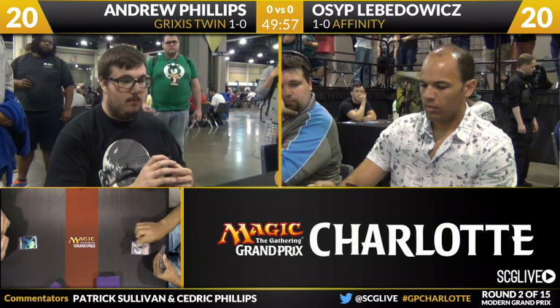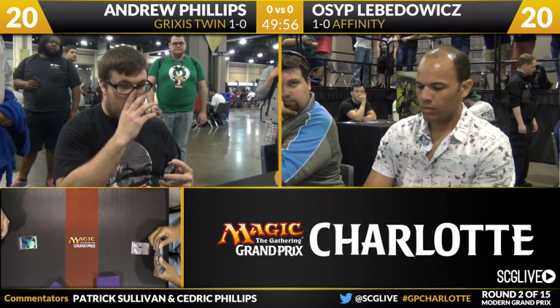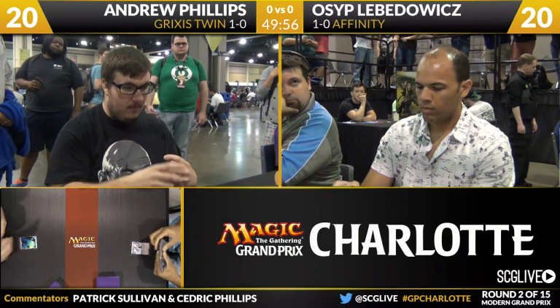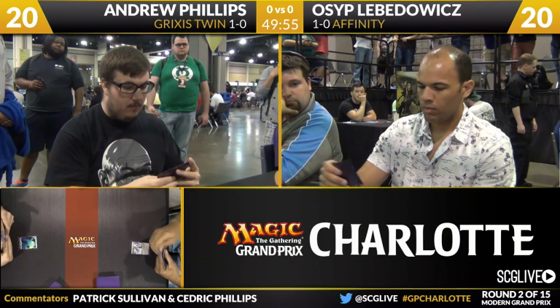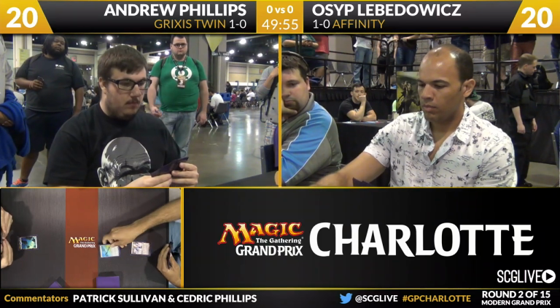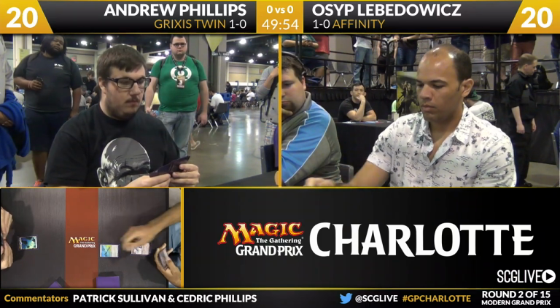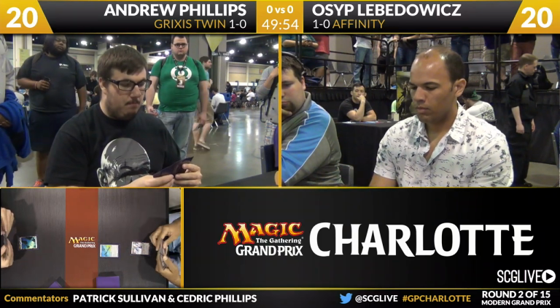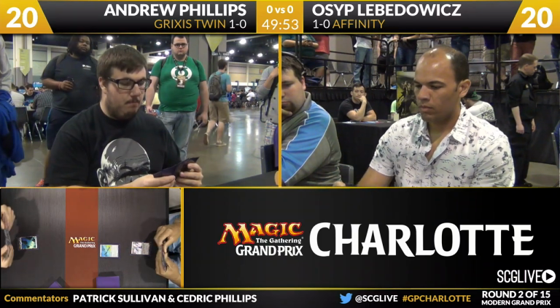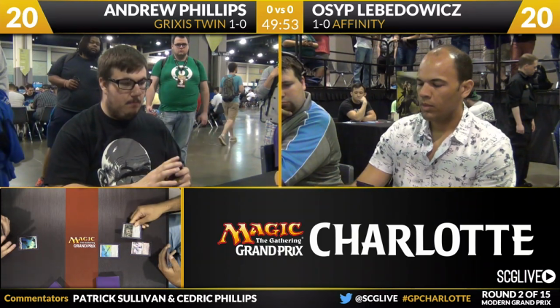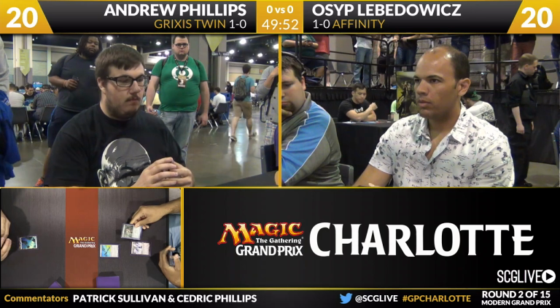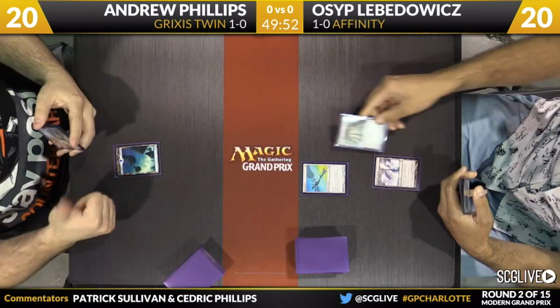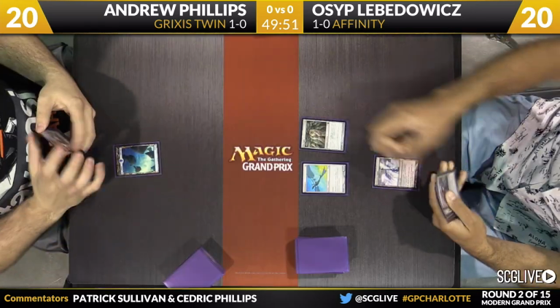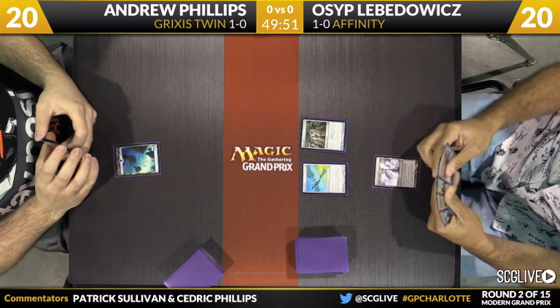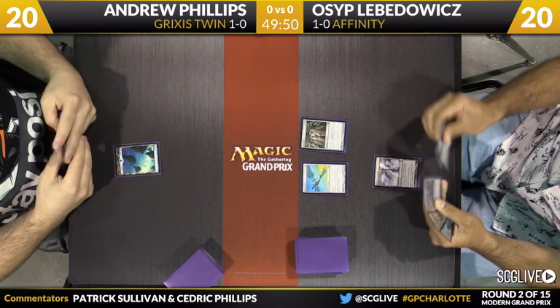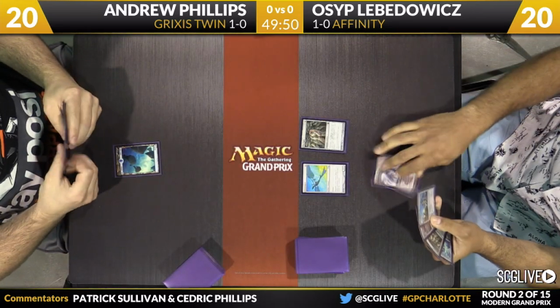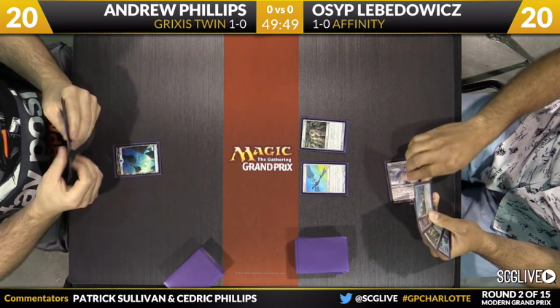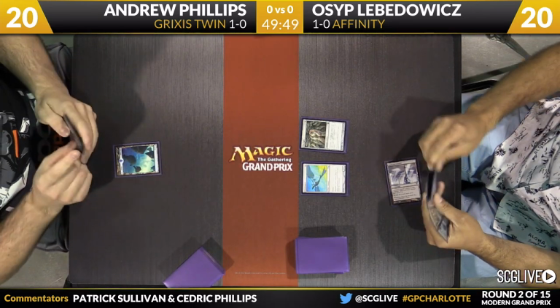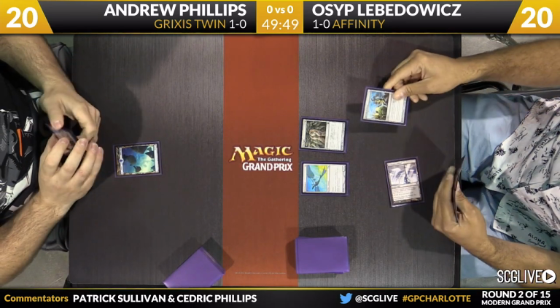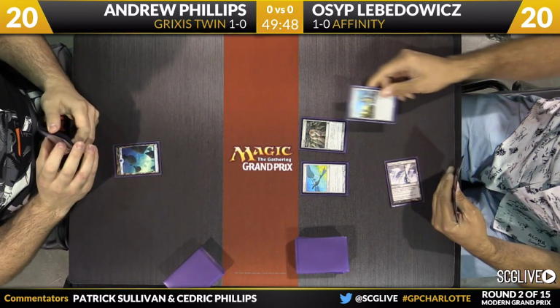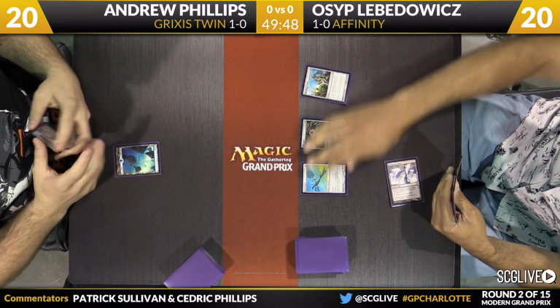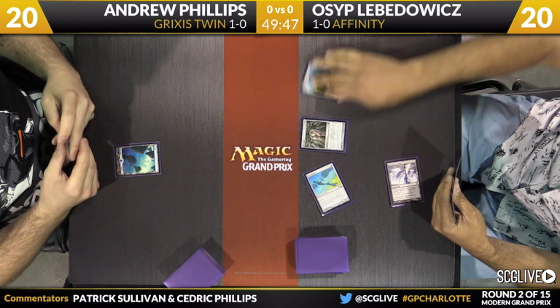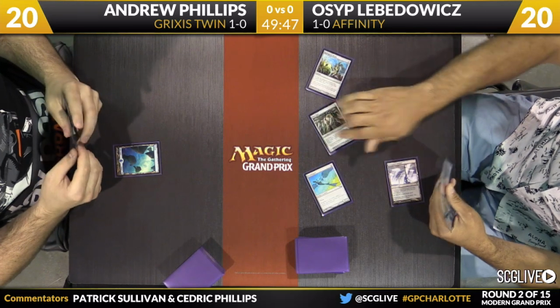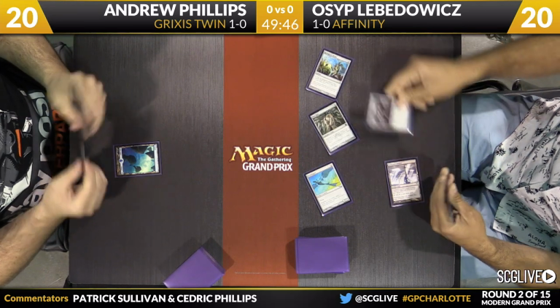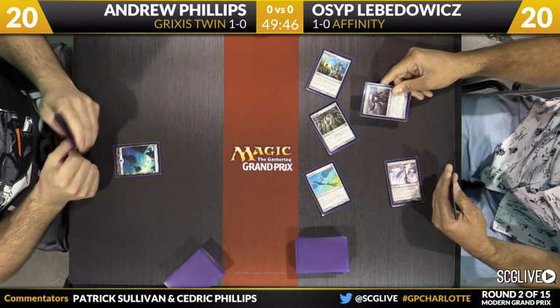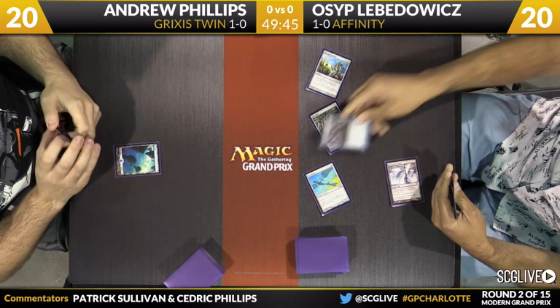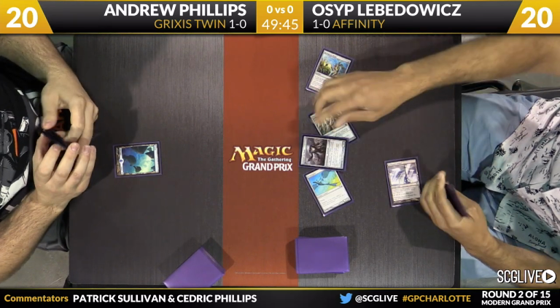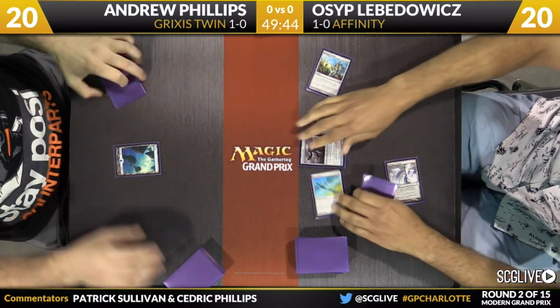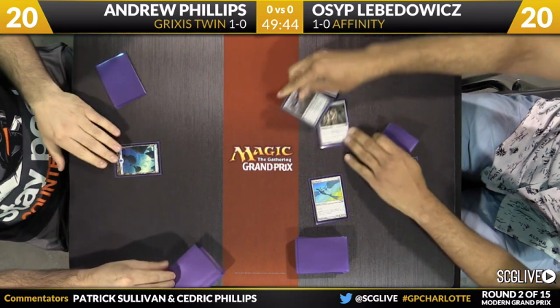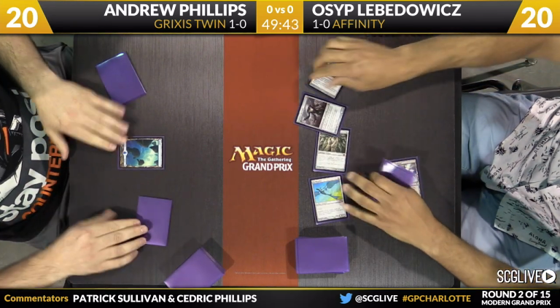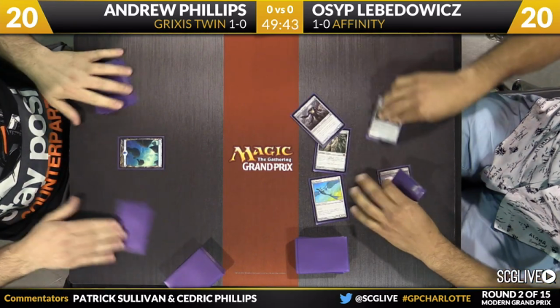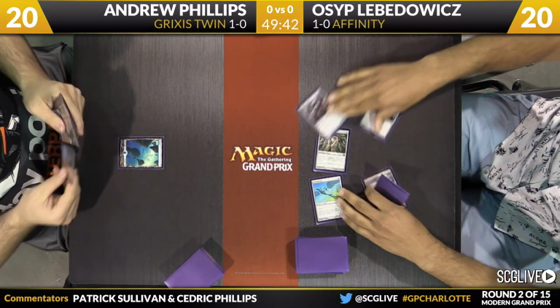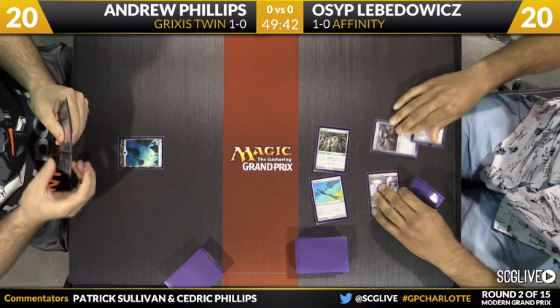We get to see Twin line up against Affinity. It's very clear what Osip is doing right here at the start — there is a Mox Opal, an Ornithopter, a Darksteel Citadel. The follow-up is a Springleaf Drum. He is chaining off, and now there is a Steel Overseer. We're going to put Andrew to the test right away of having an answer to that creature.